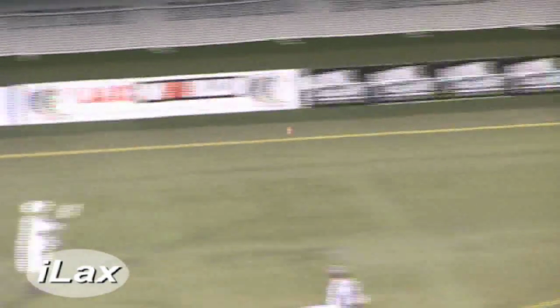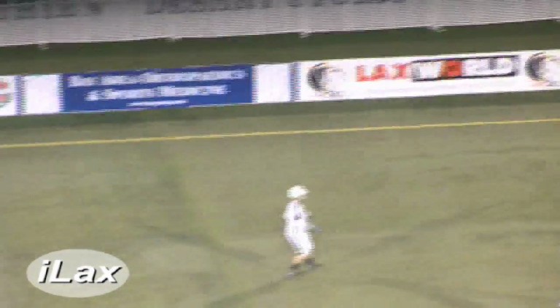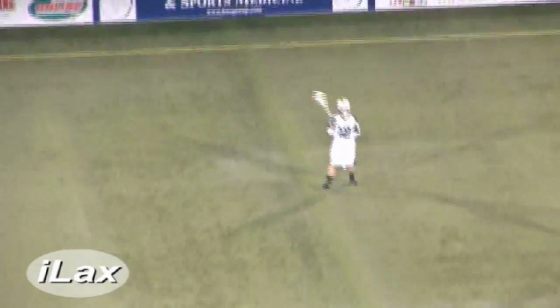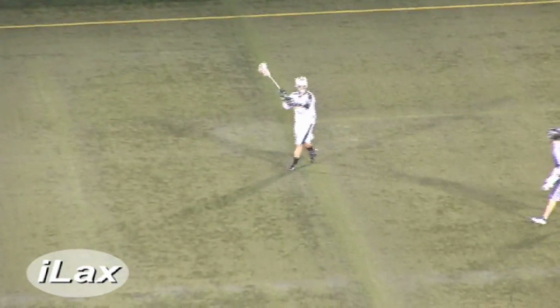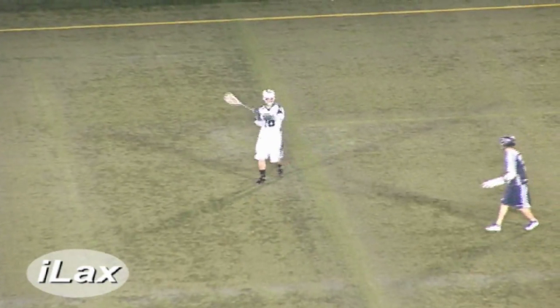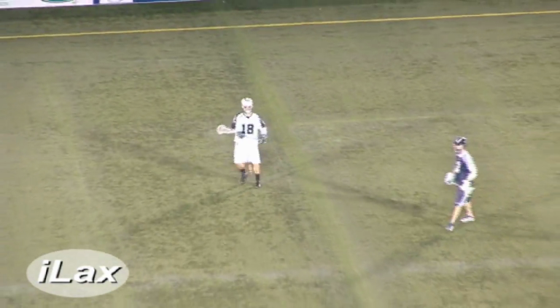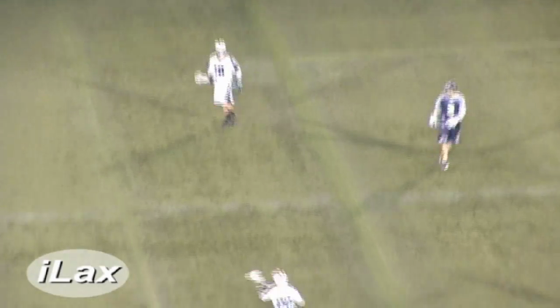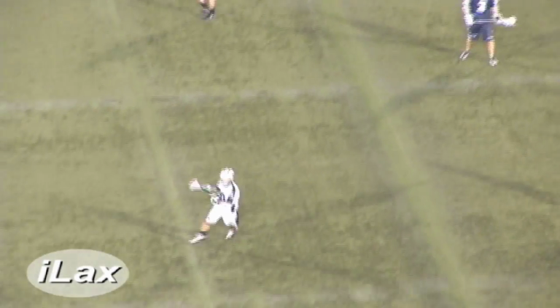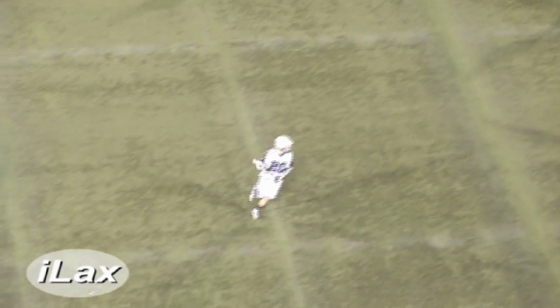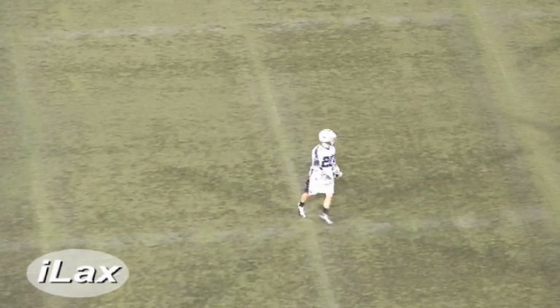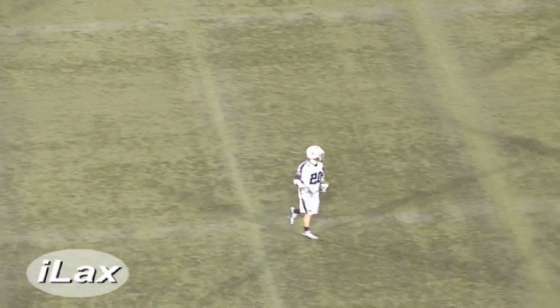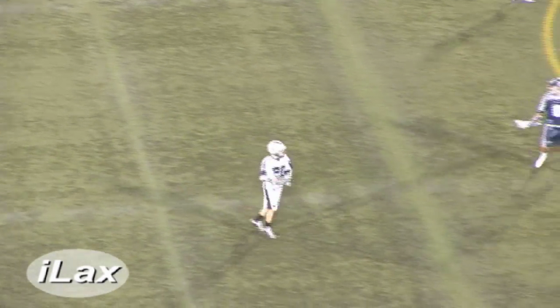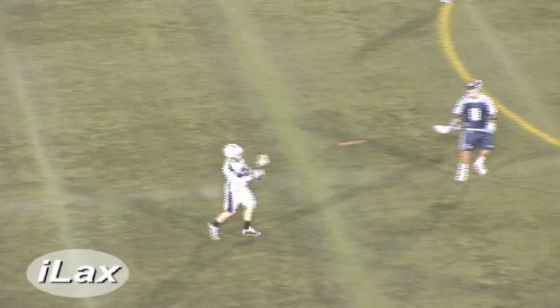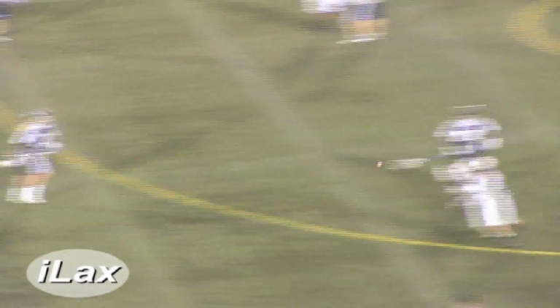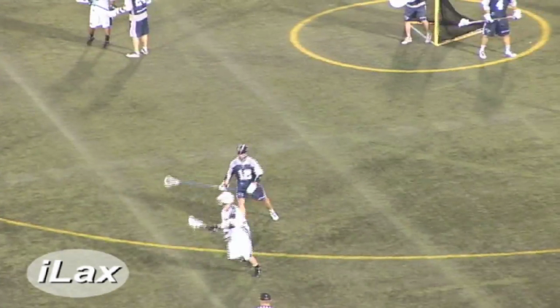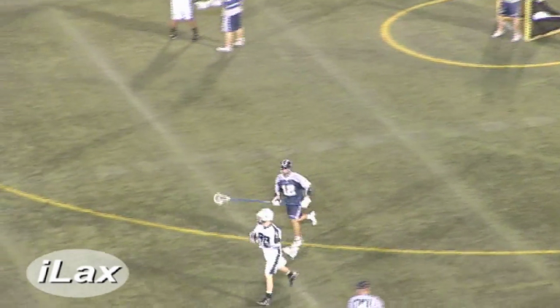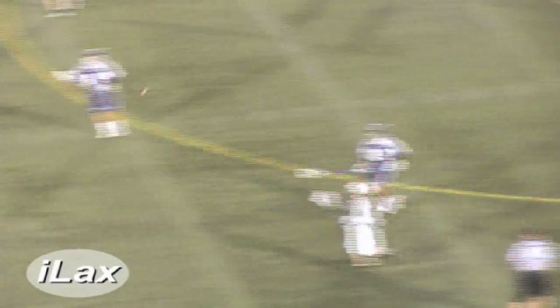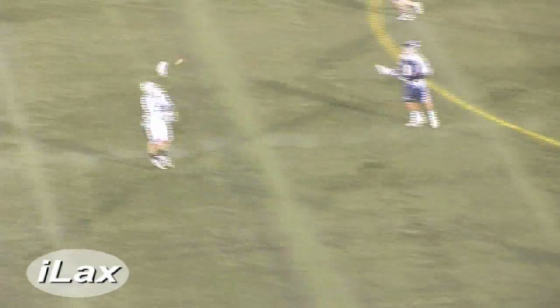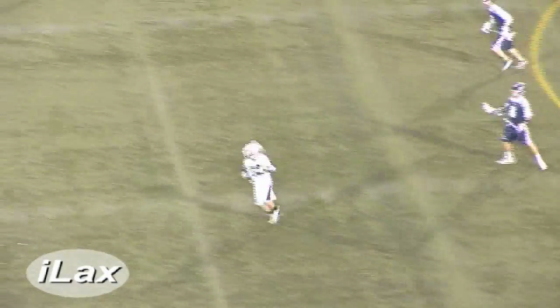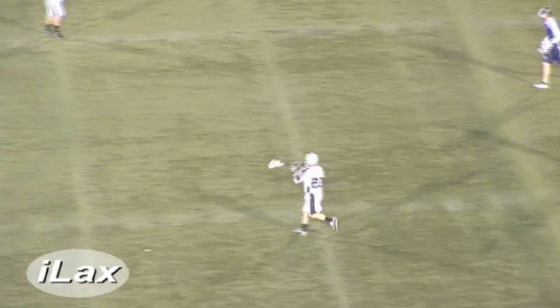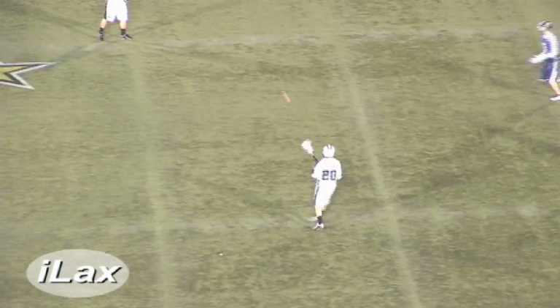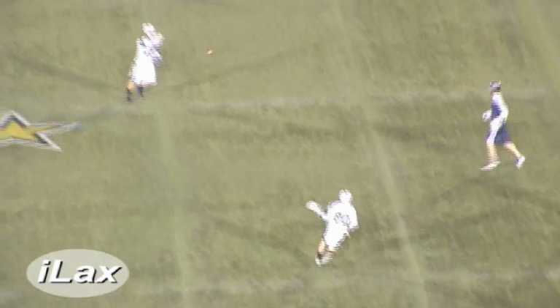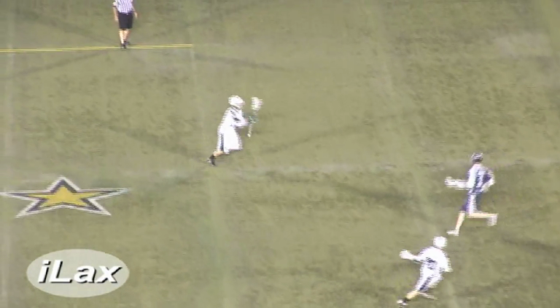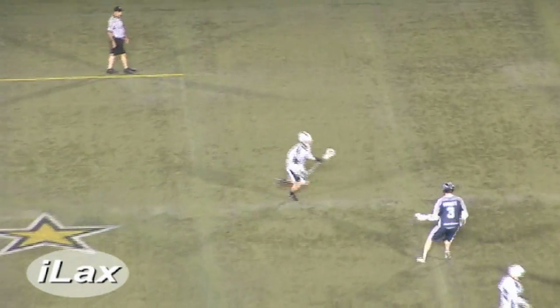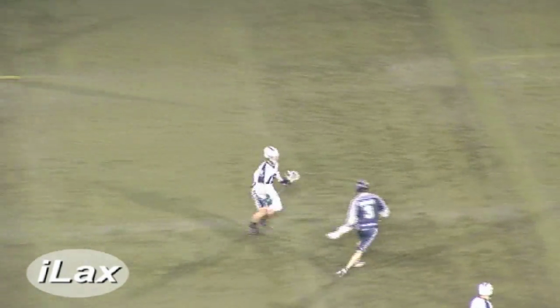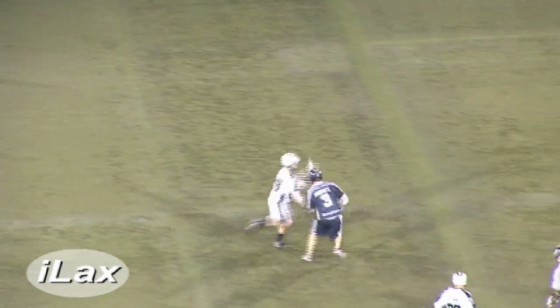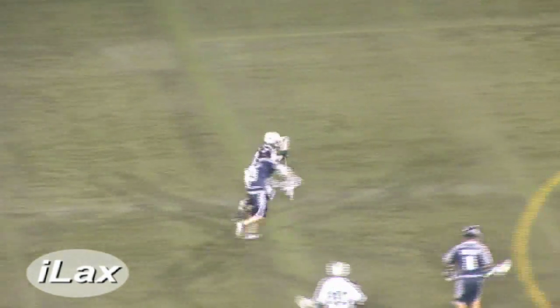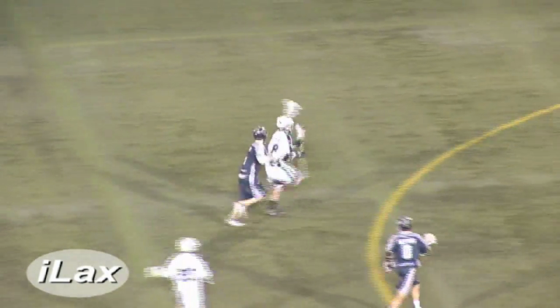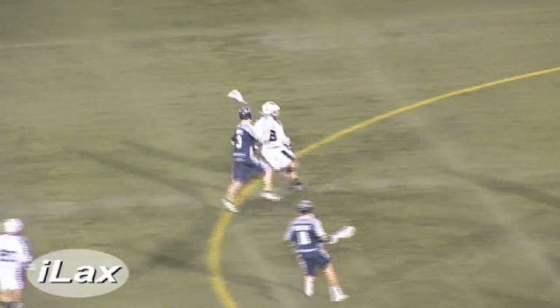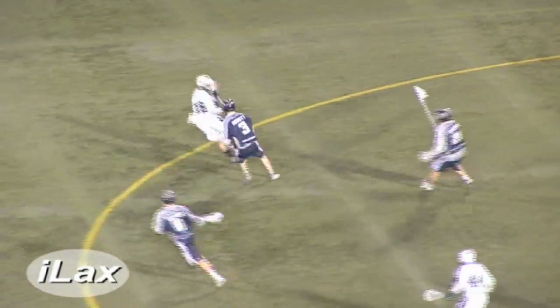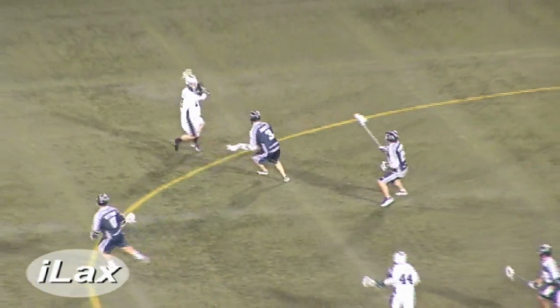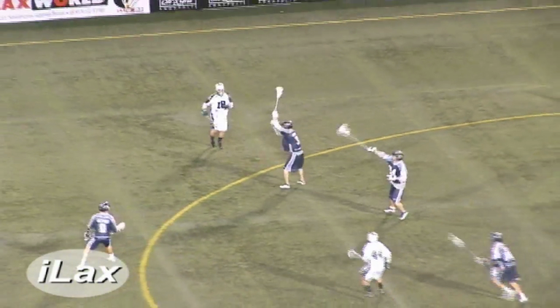Do we have an update from the other MLL game? 13-9, Boston over Denver. Also a score update from the NCAA: UVA up 12-1 over Mount St. Mary's — that's at halftime right now. And Stony Brook and Denver, 9-7, still in the fourth — Stony Brook winning that game.